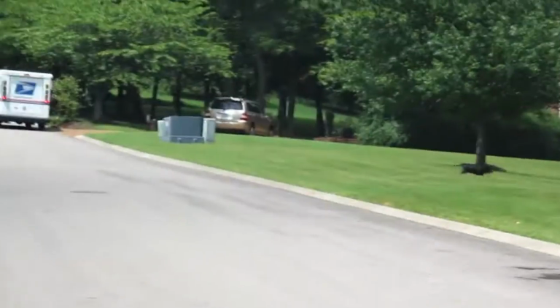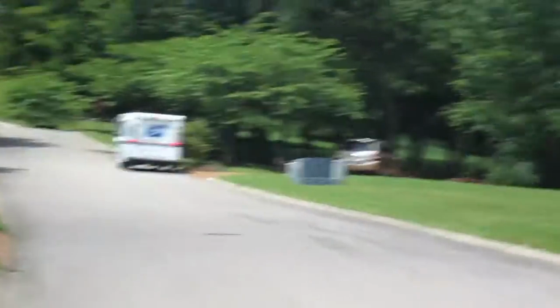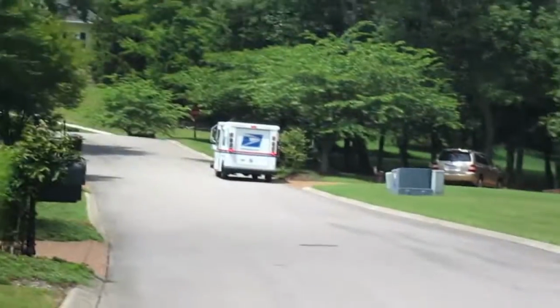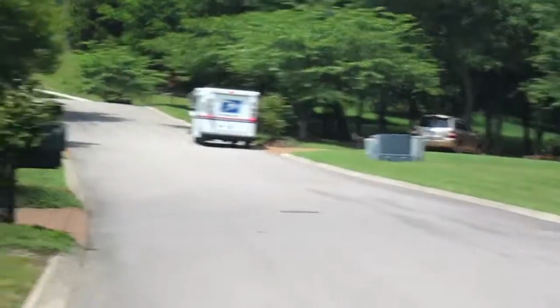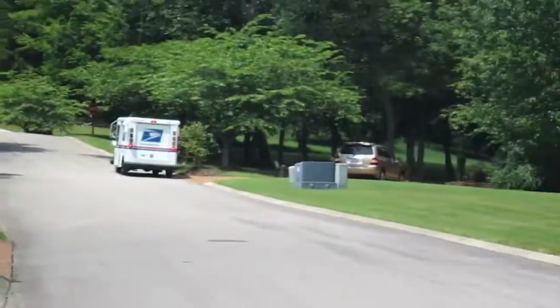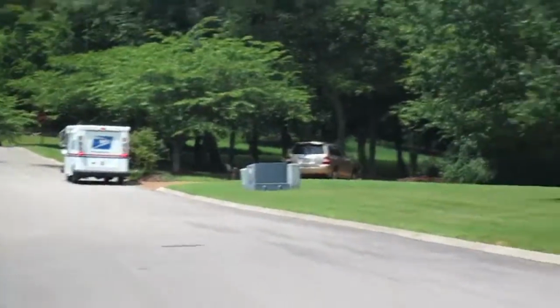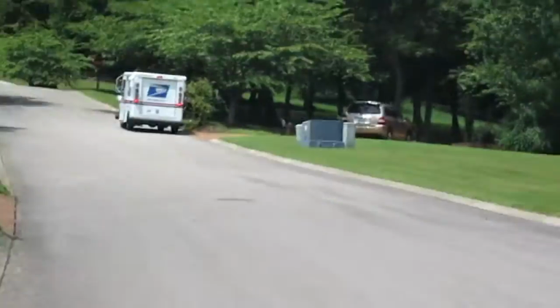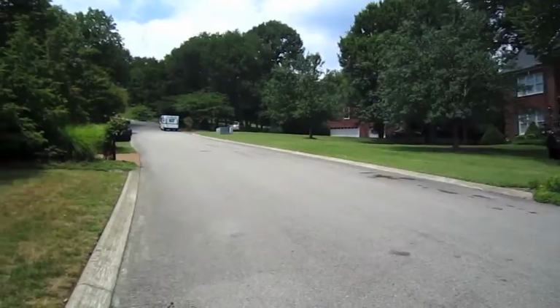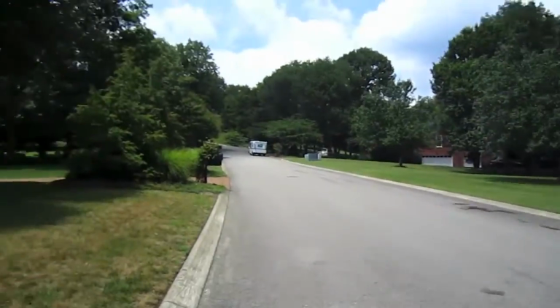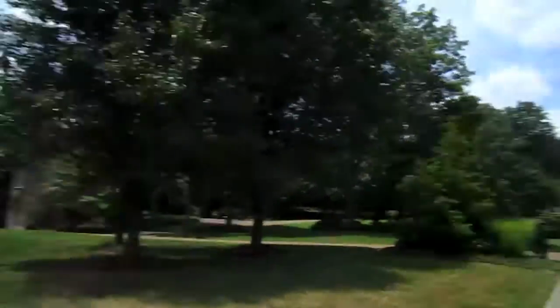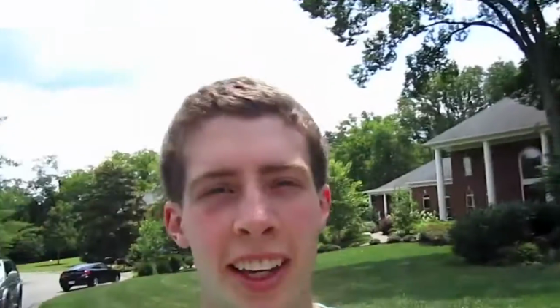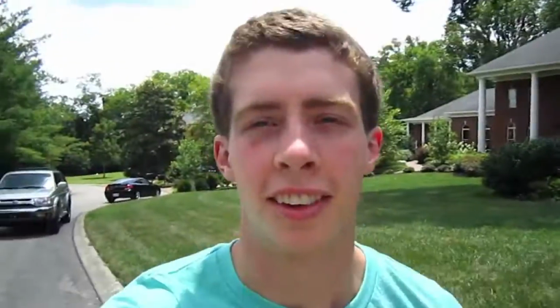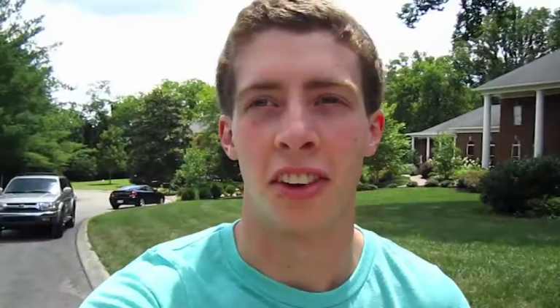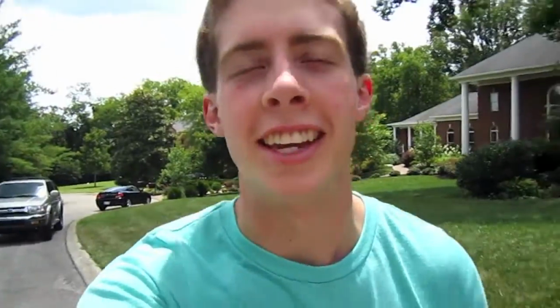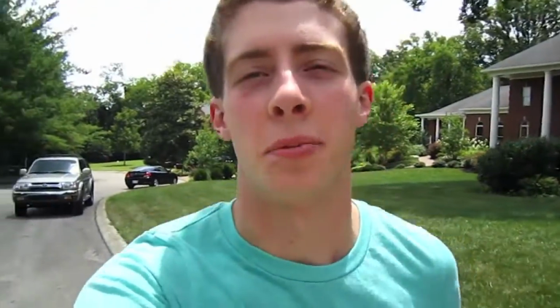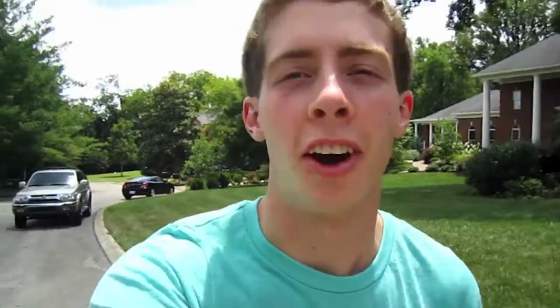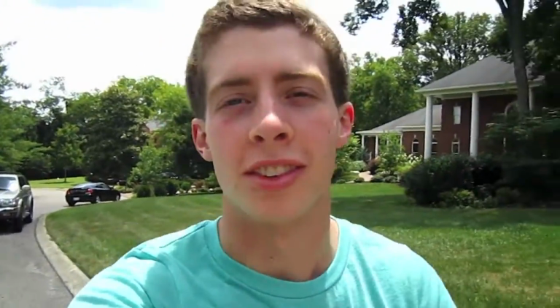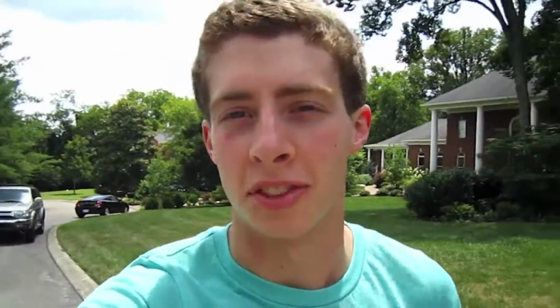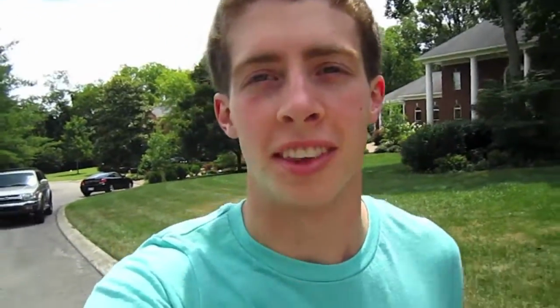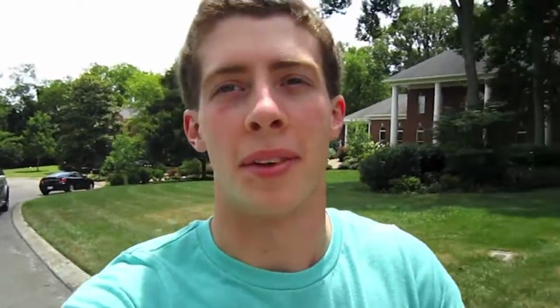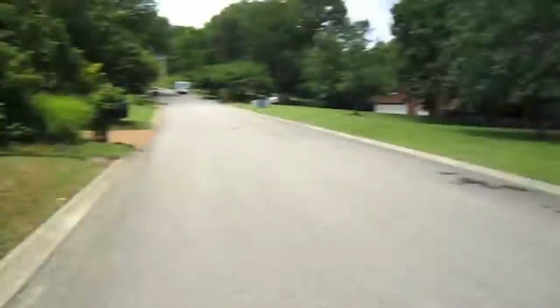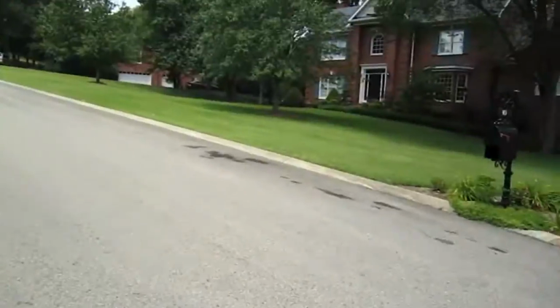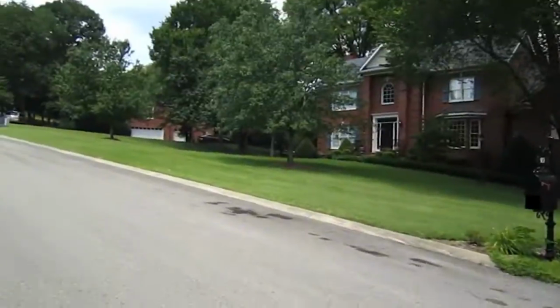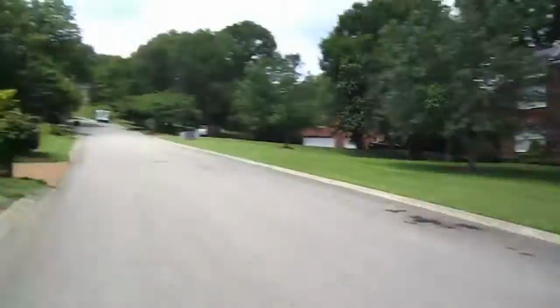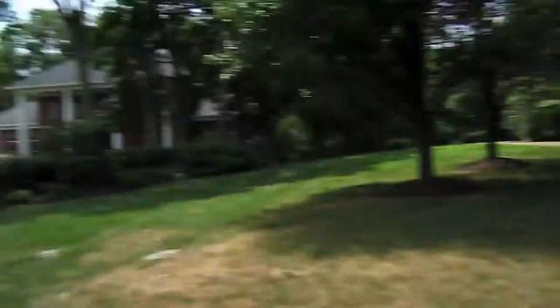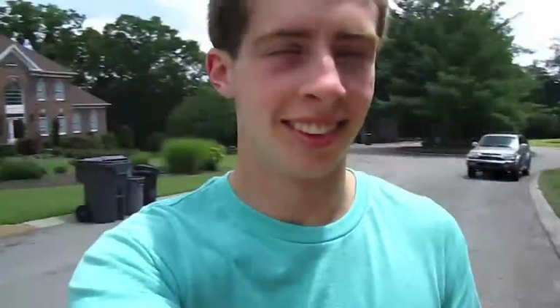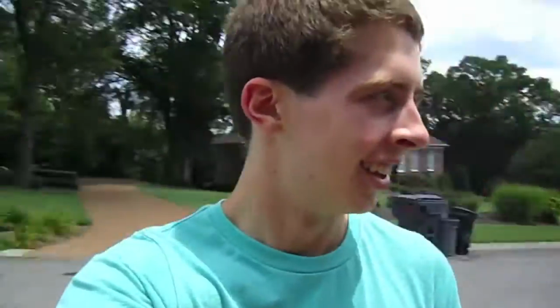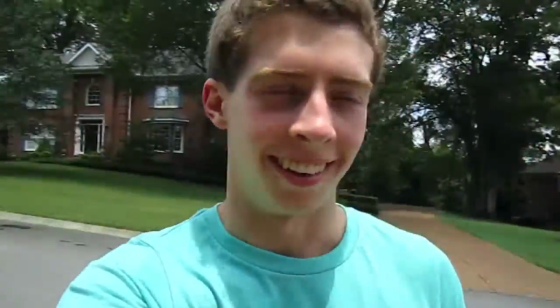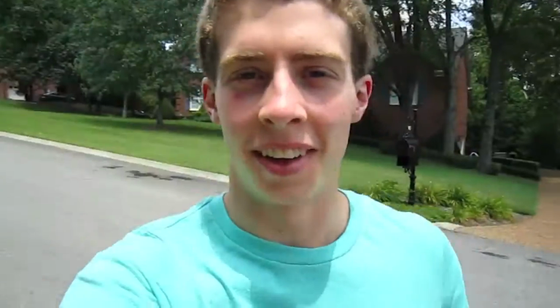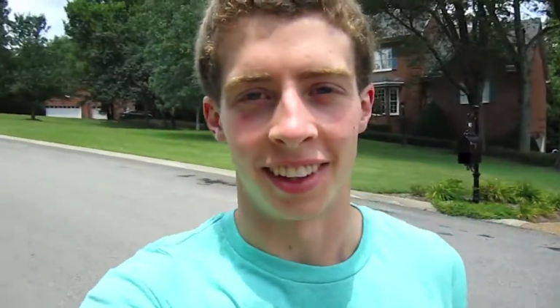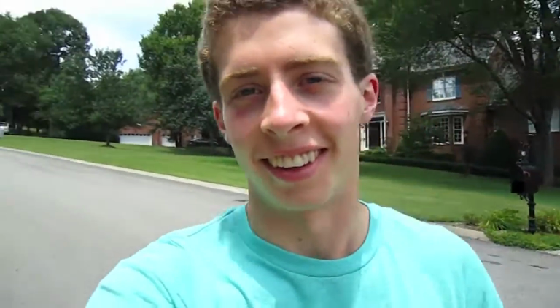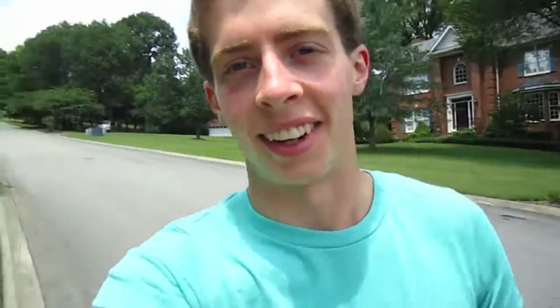Classic dog after the mailman. You'd think after like 13 years my dog would stop chasing the mailman, but he still doesn't — all the way up the street. I don't know why.